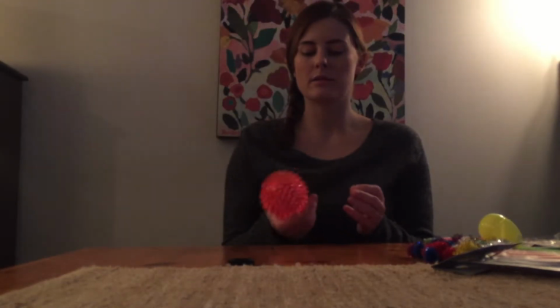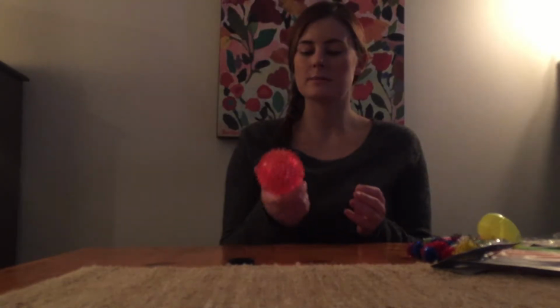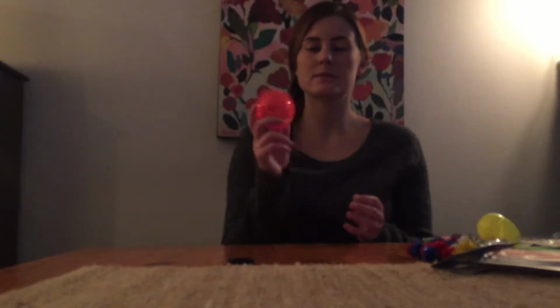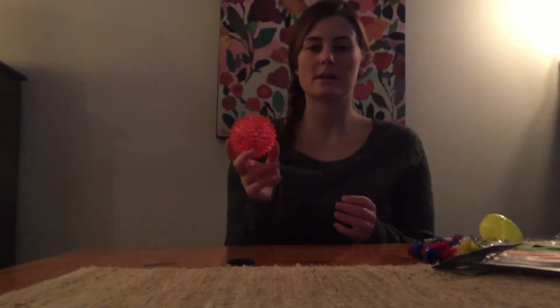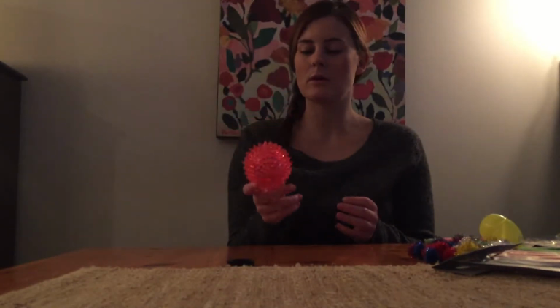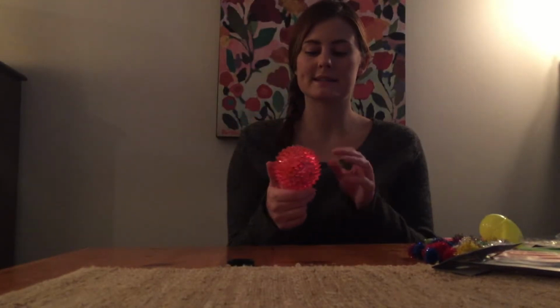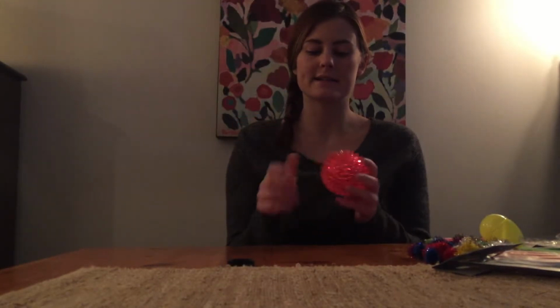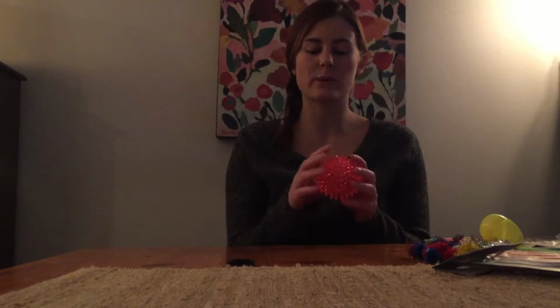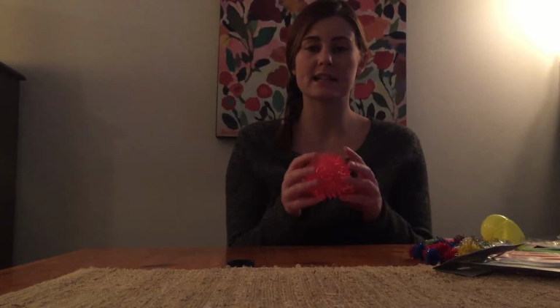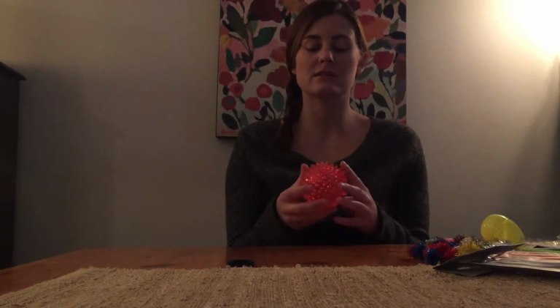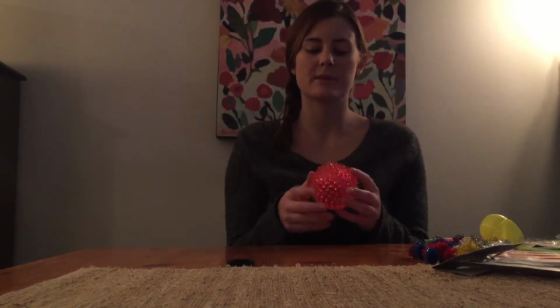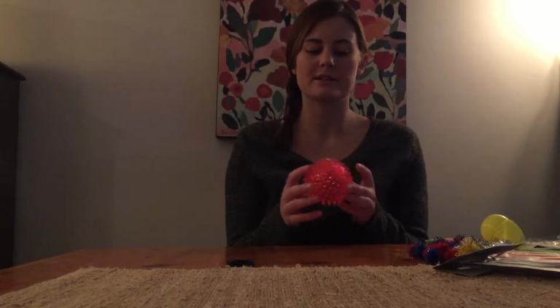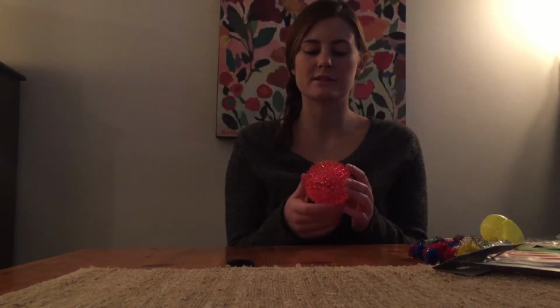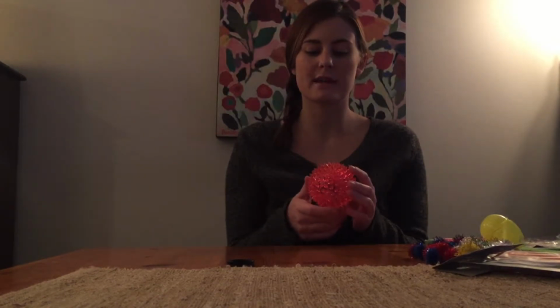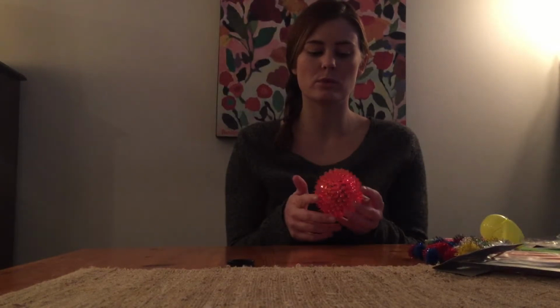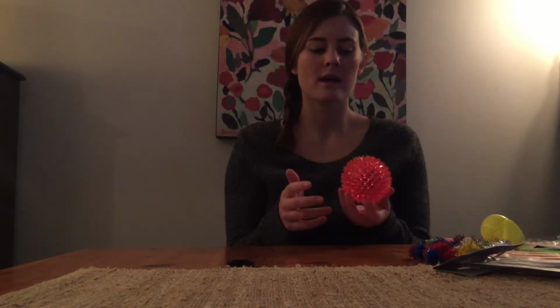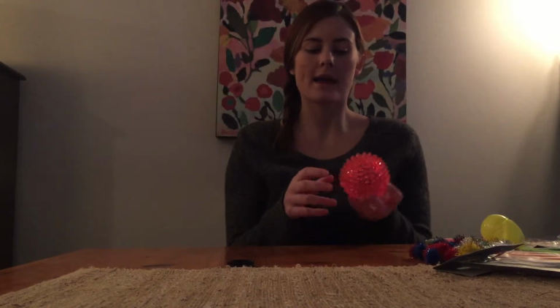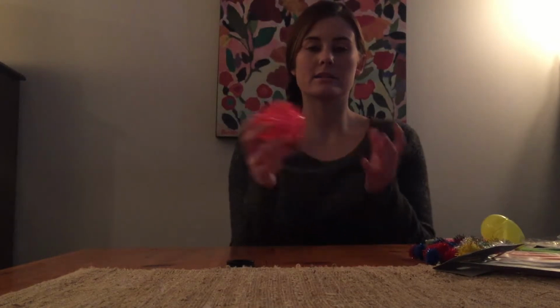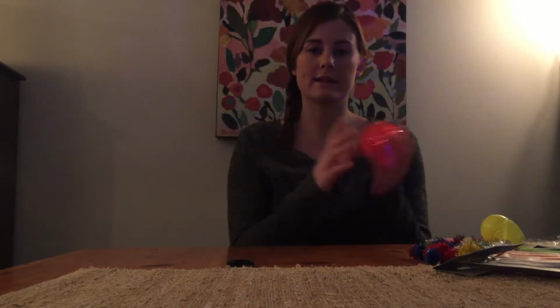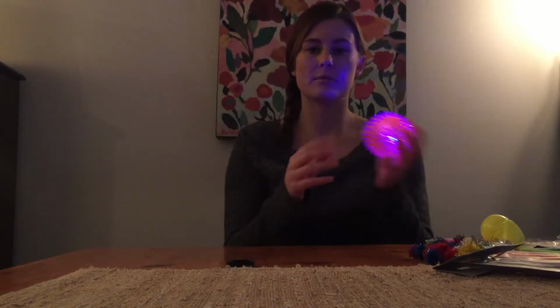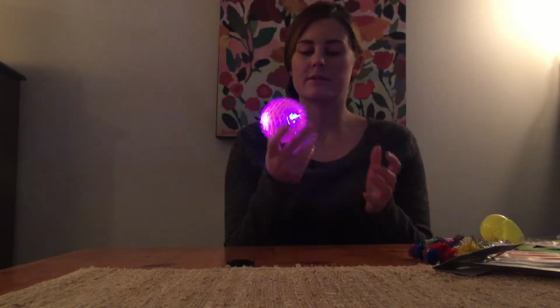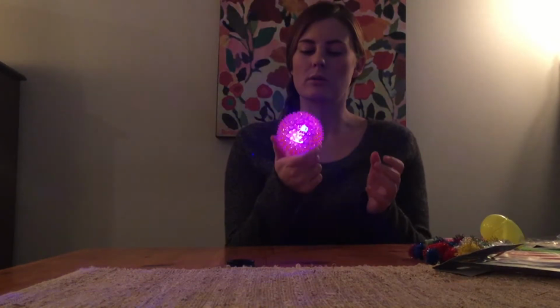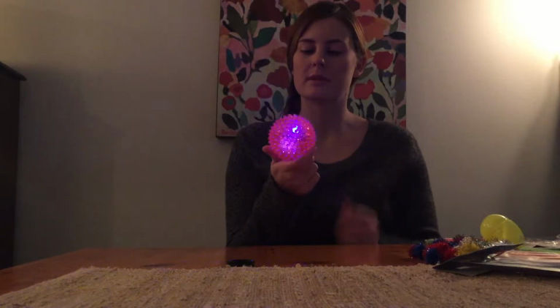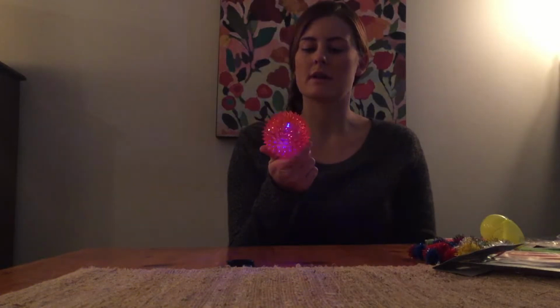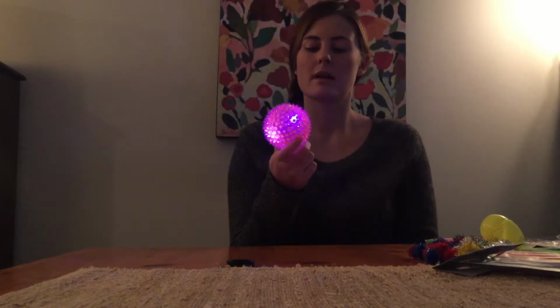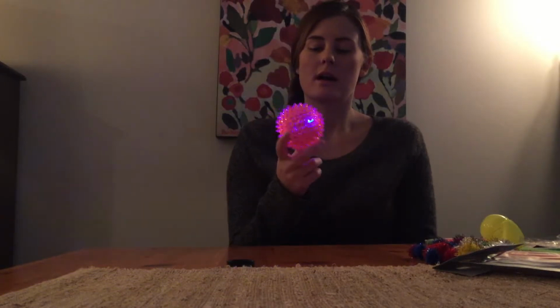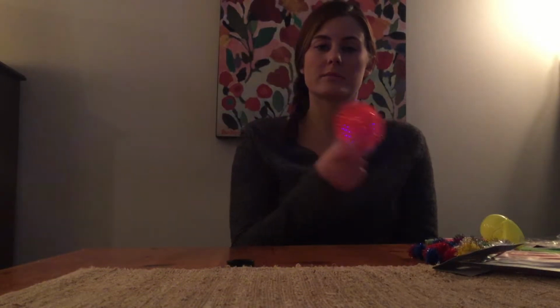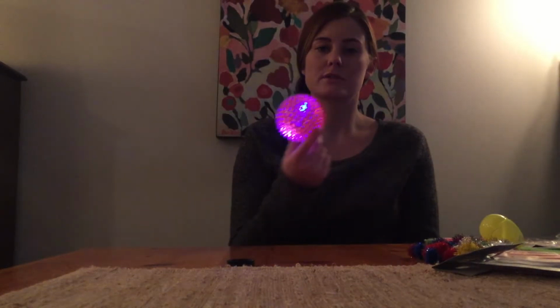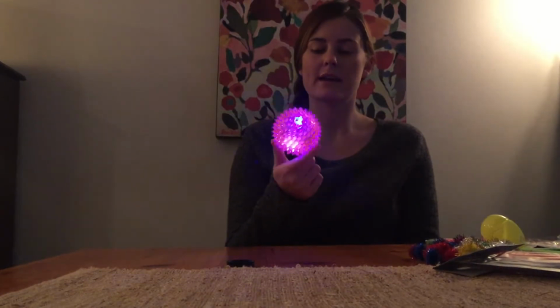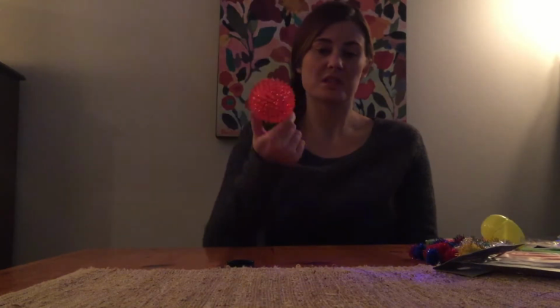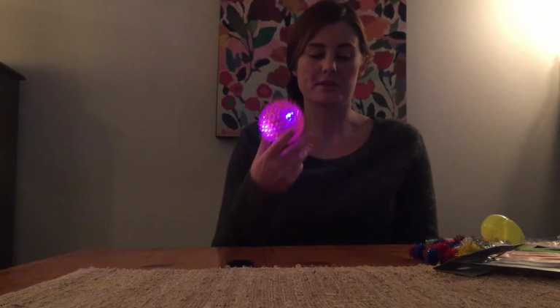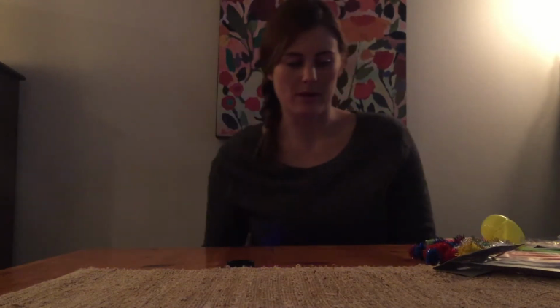This ball is pretty cool because it has little spikes on it, so it can be a good sensory tool. It also lights up, which is very cool, and can be used for visual tracking or sensory as well.